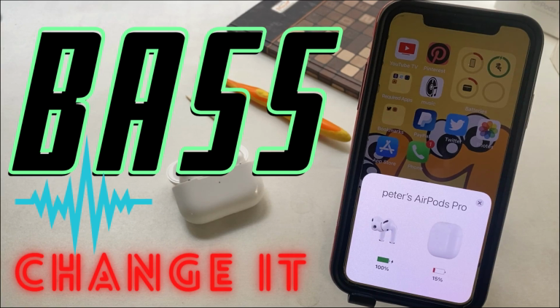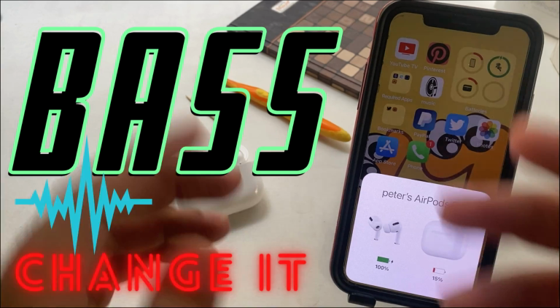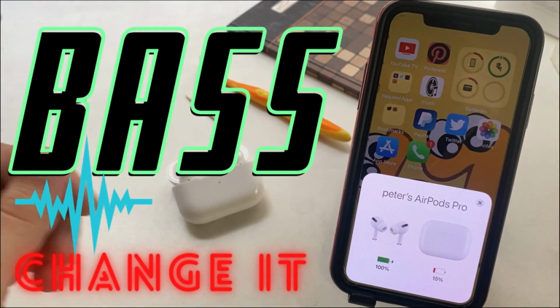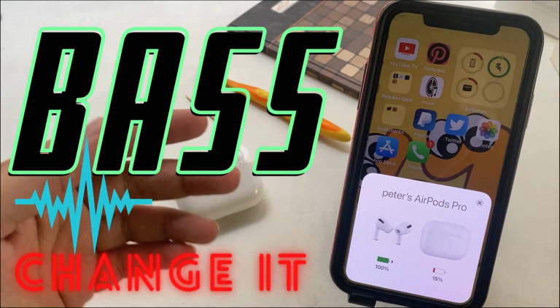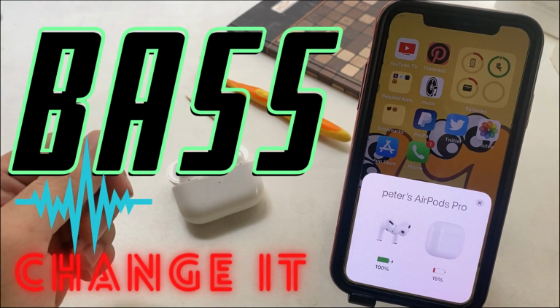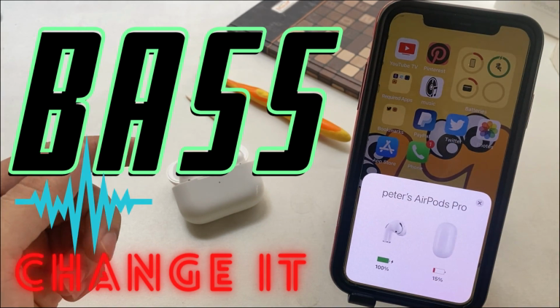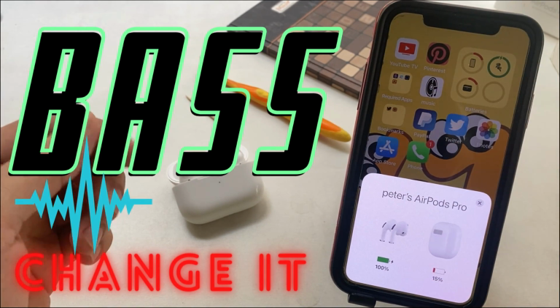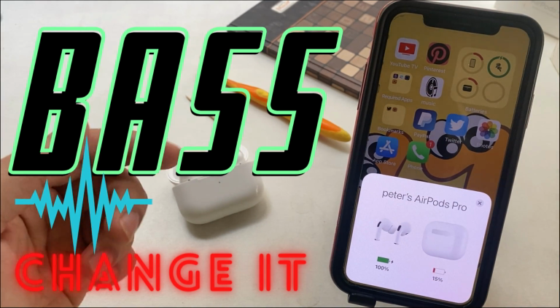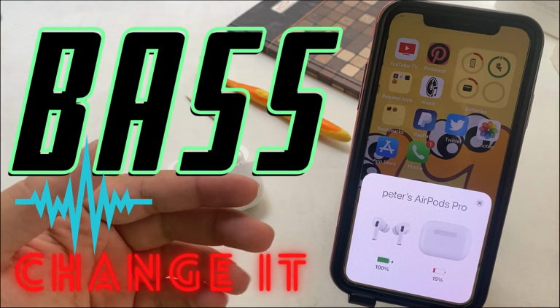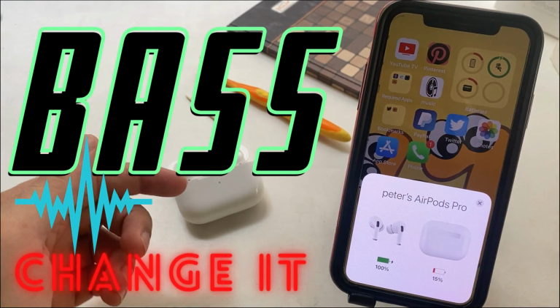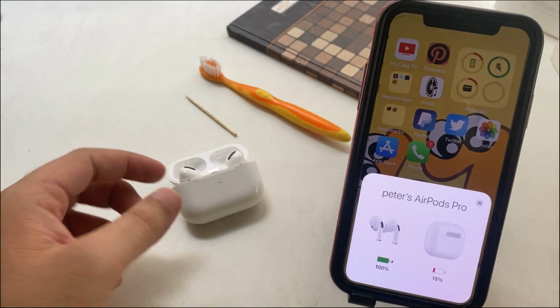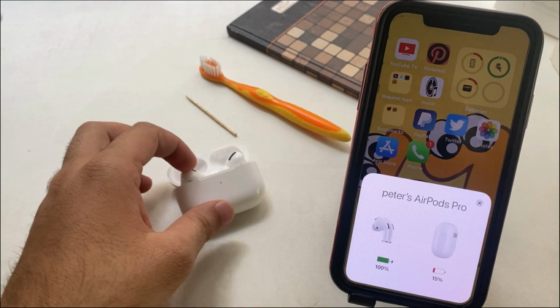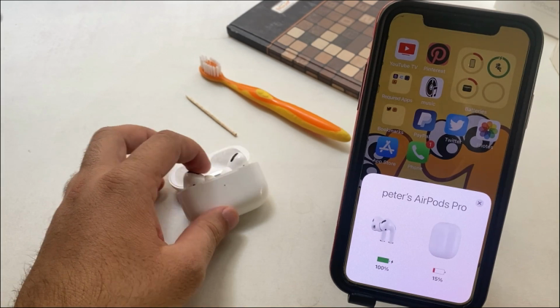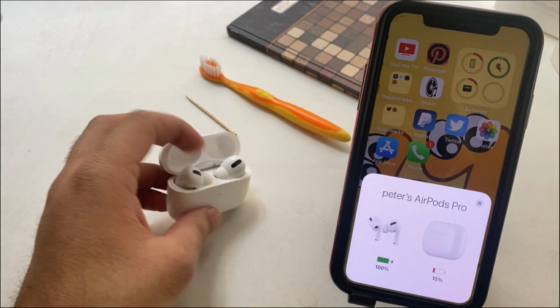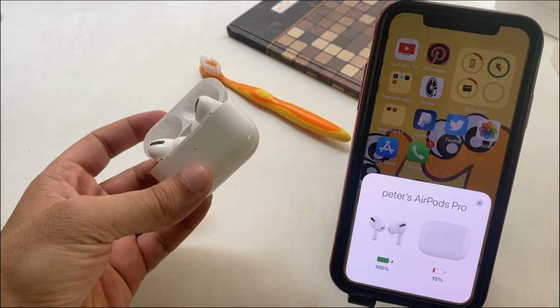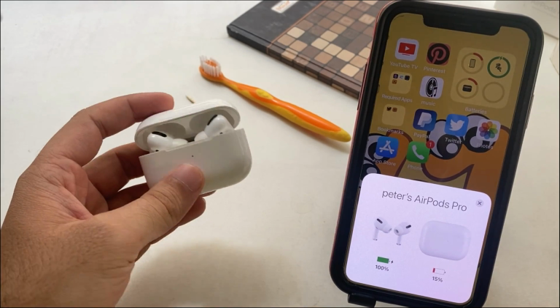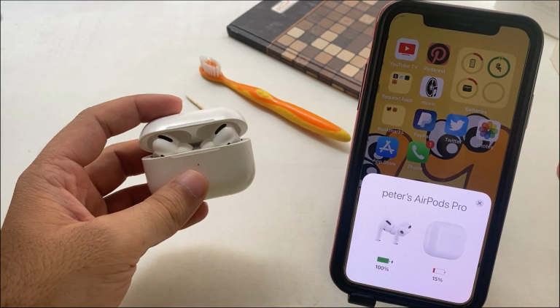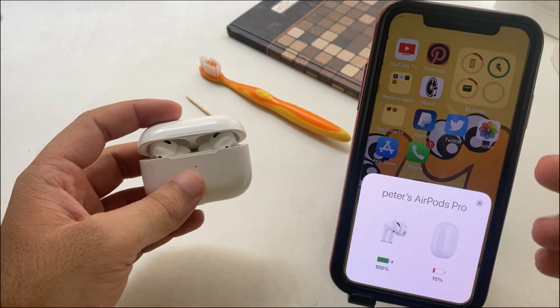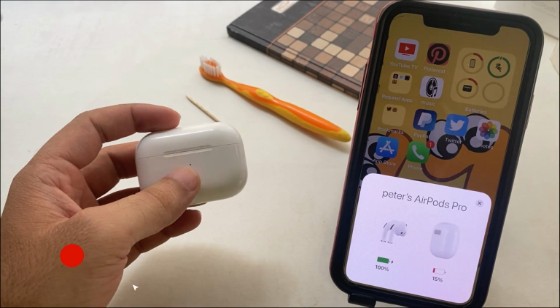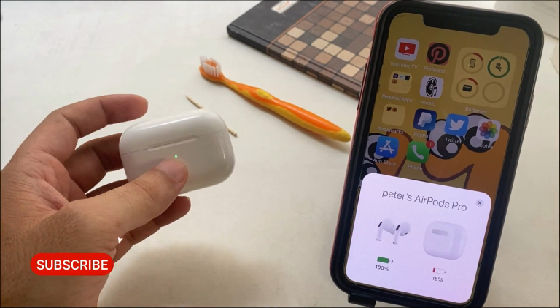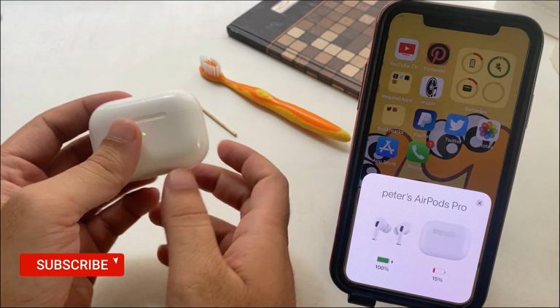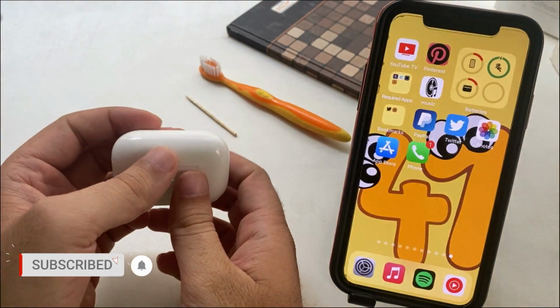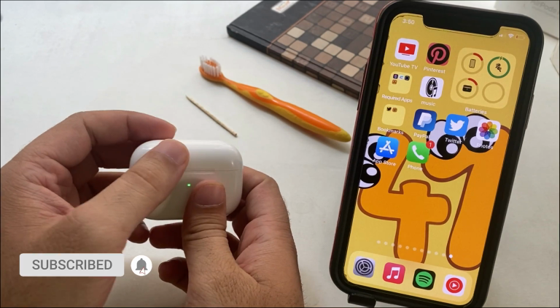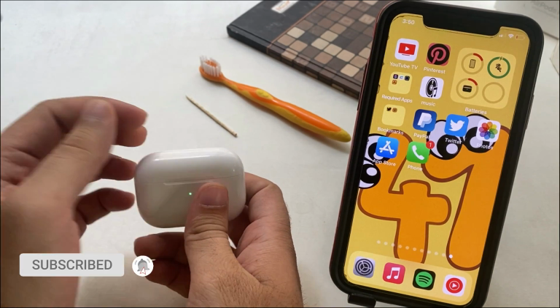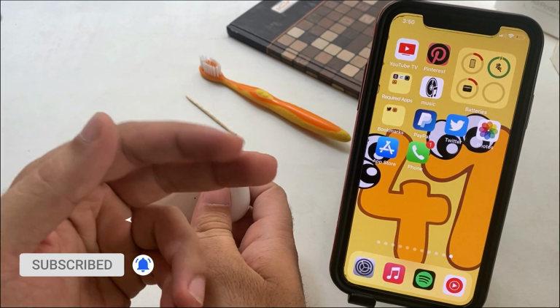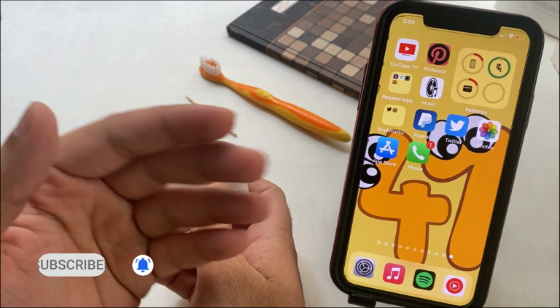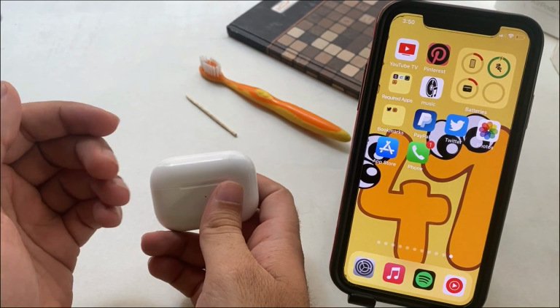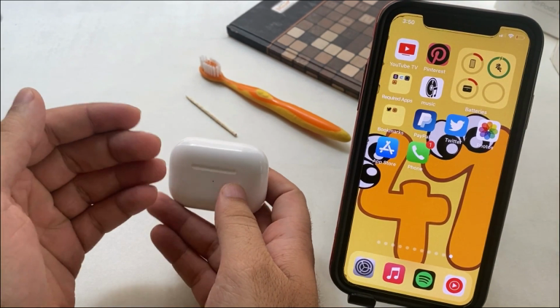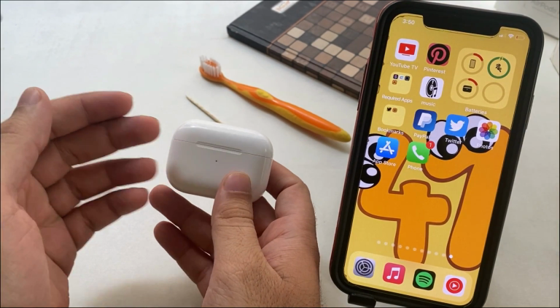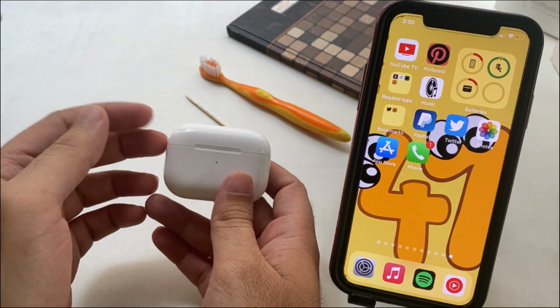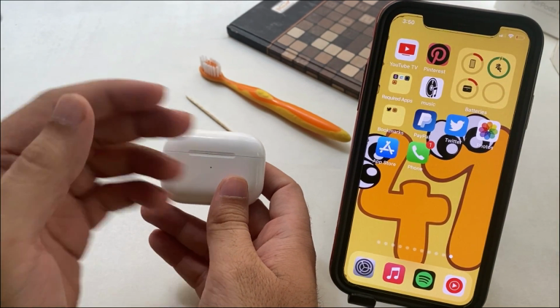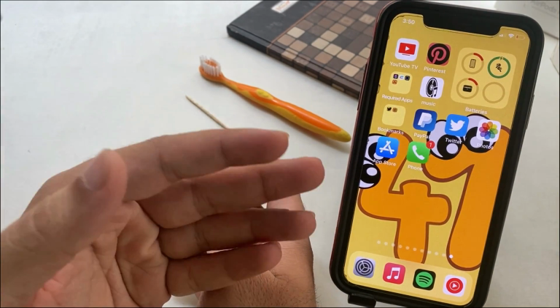Hello friends, welcome to my channel. Here I'm going to show you the straightforward tricks on how to change AirPods bass from a paired device and with app features. Follow the video till the end to get all the tricky ways to change and boost AirPods bass using the settings given on the paired device.